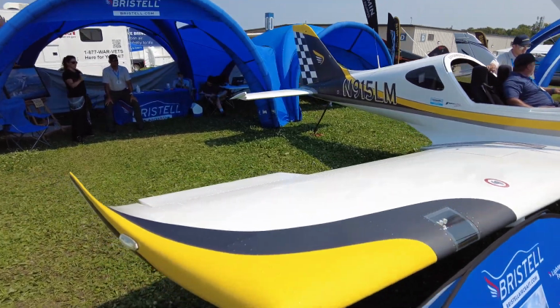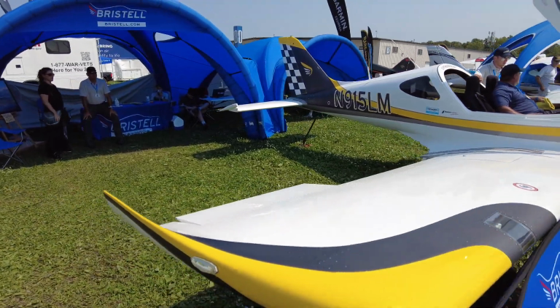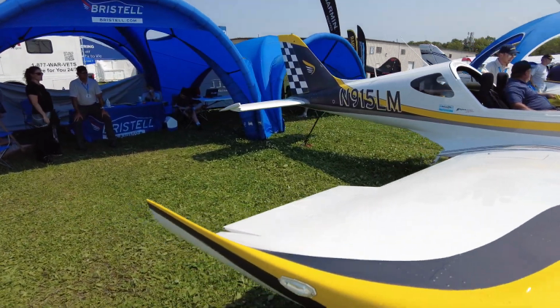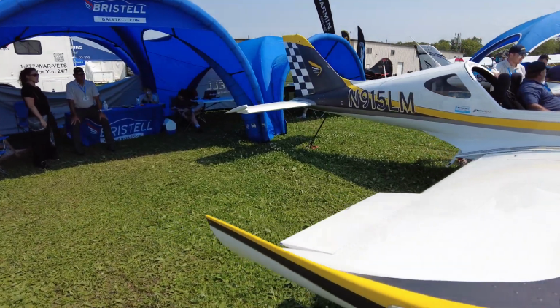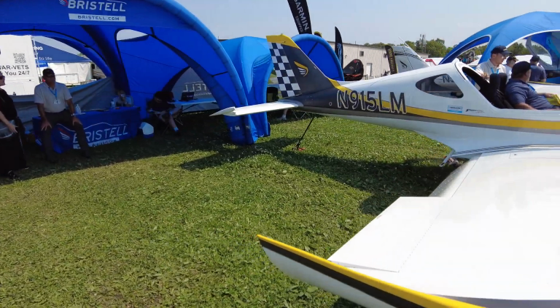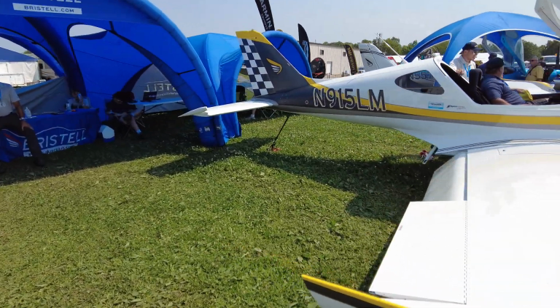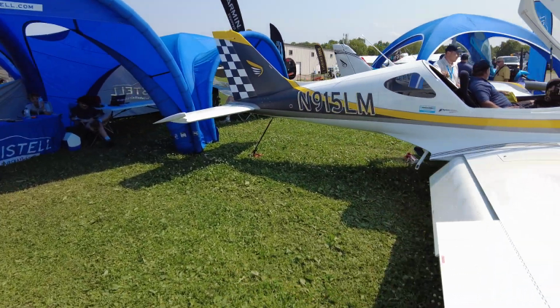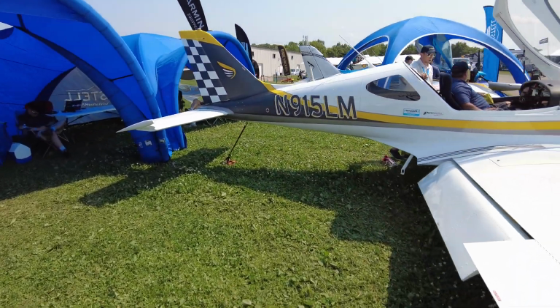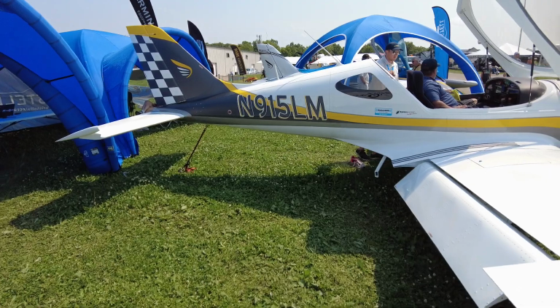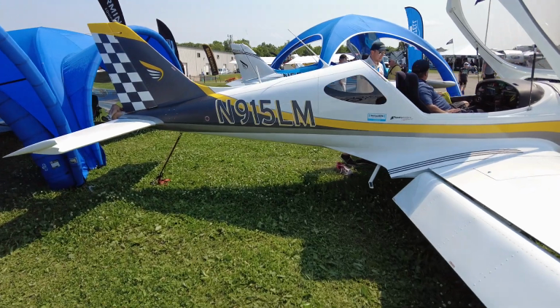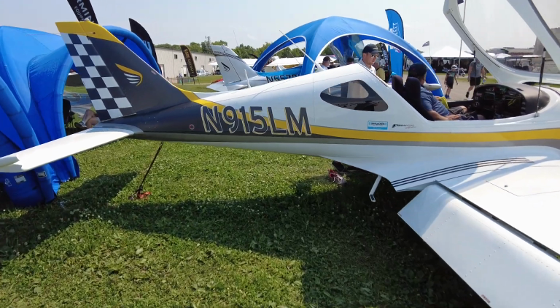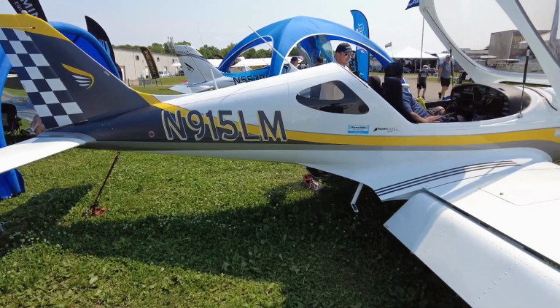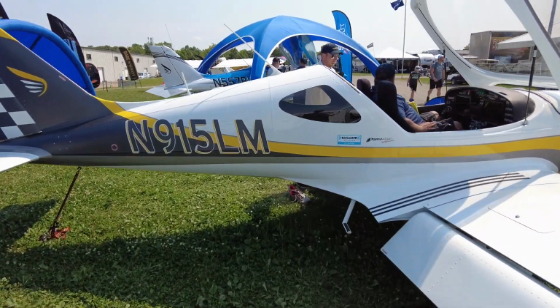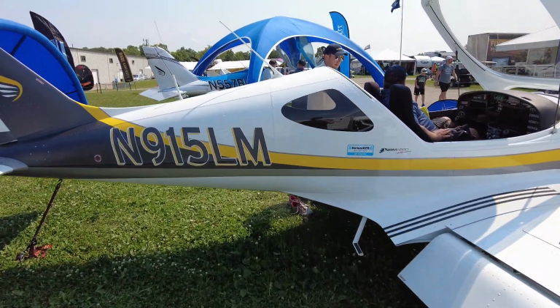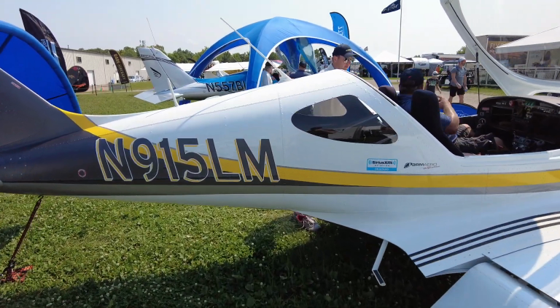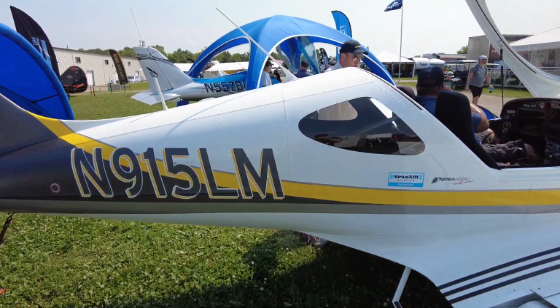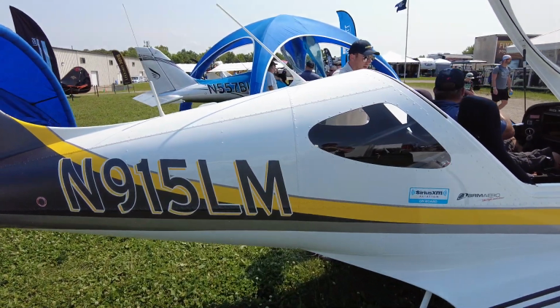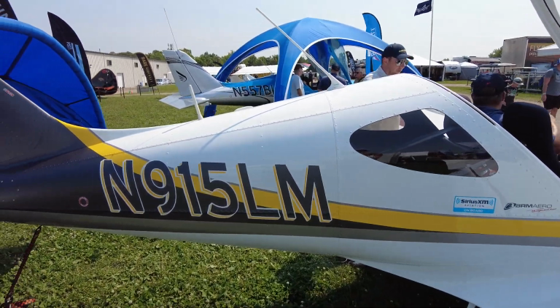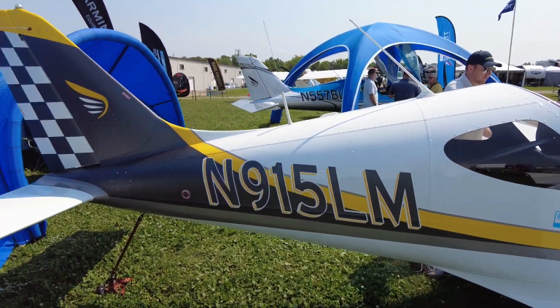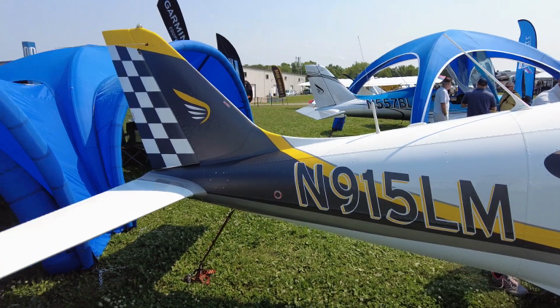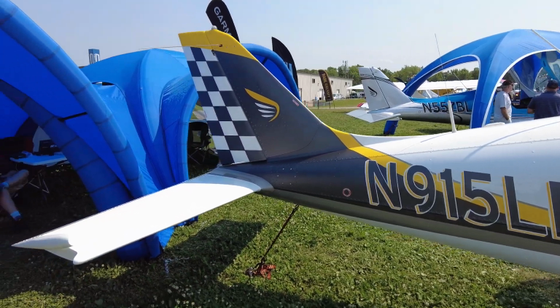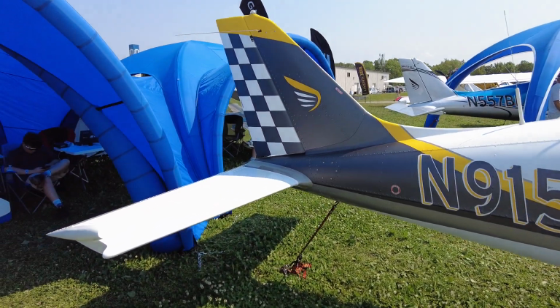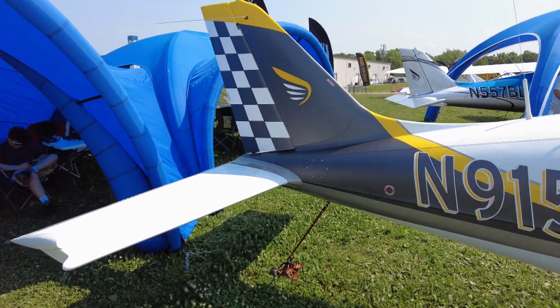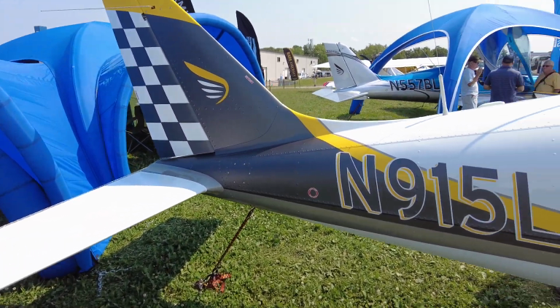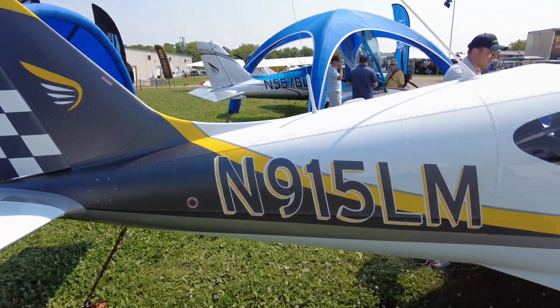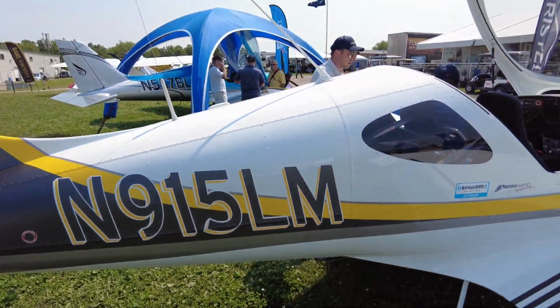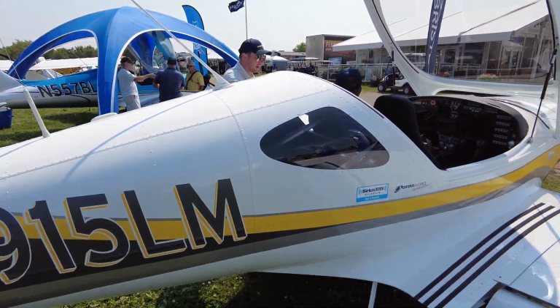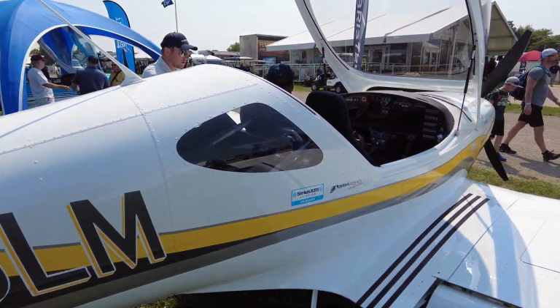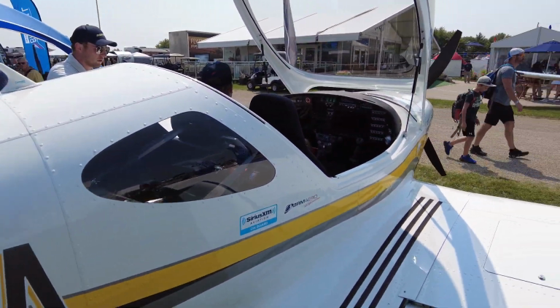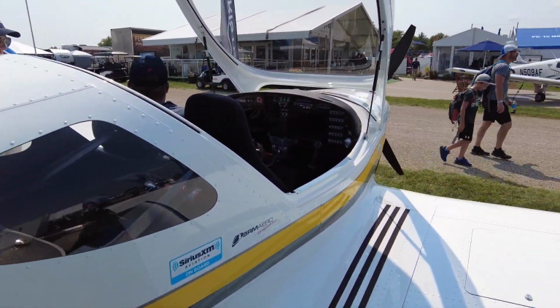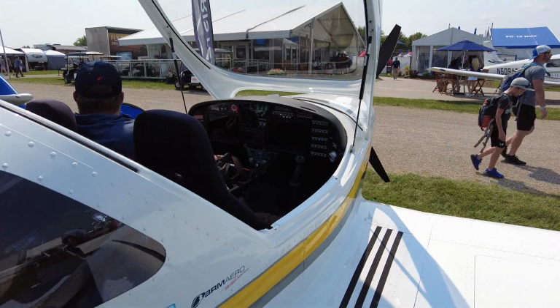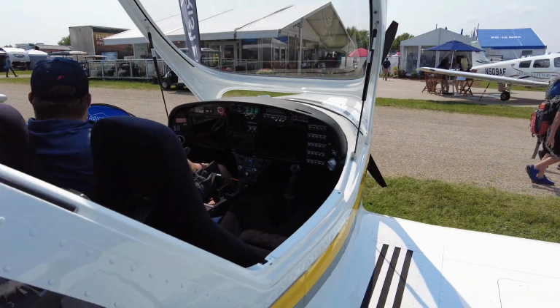This is the demo plane where we take all the demo flights. I've been in this 9-on-5 Lima Mike plenty of times, but it's beautiful. You can see it's IFR ready.